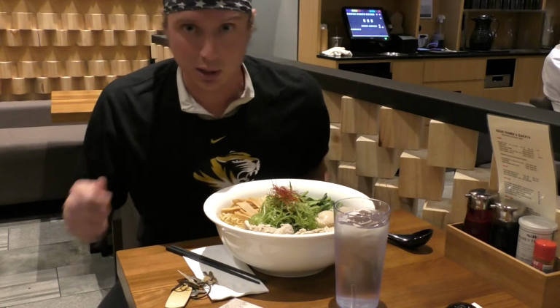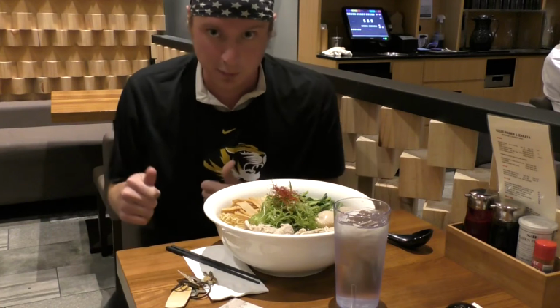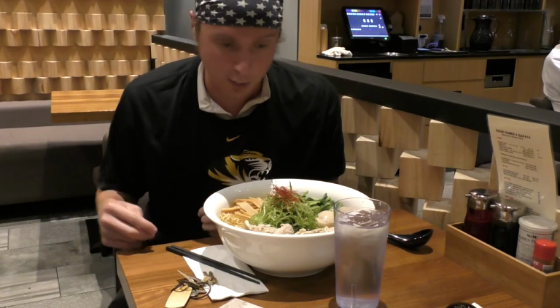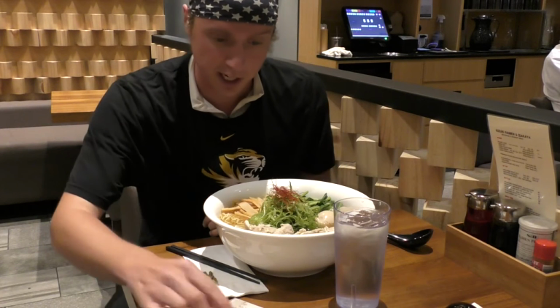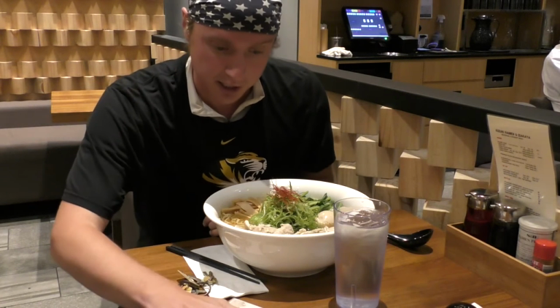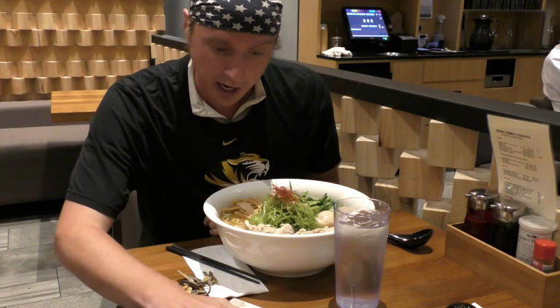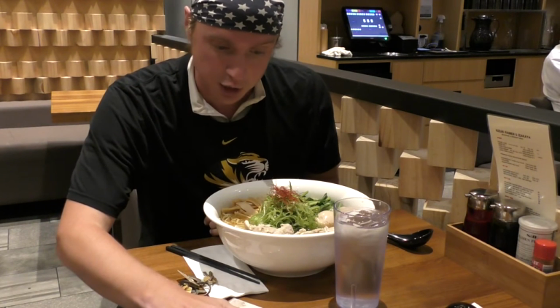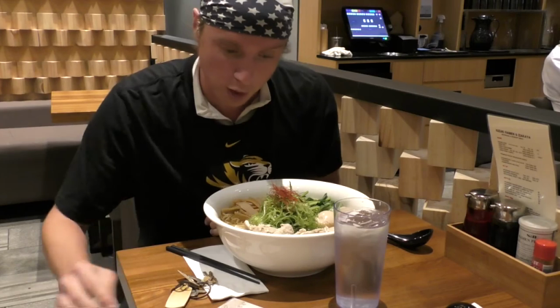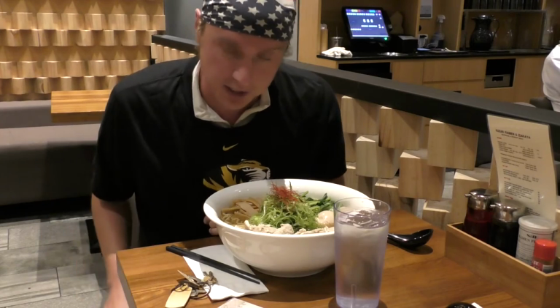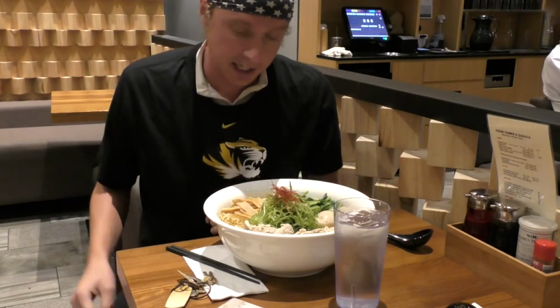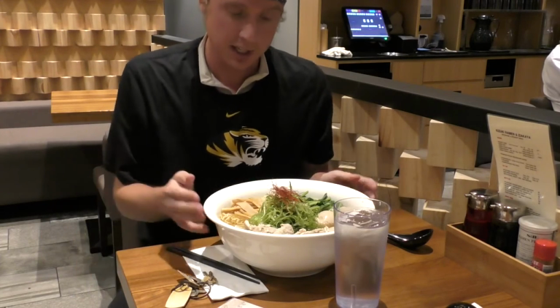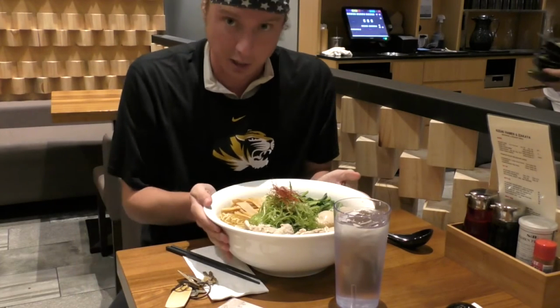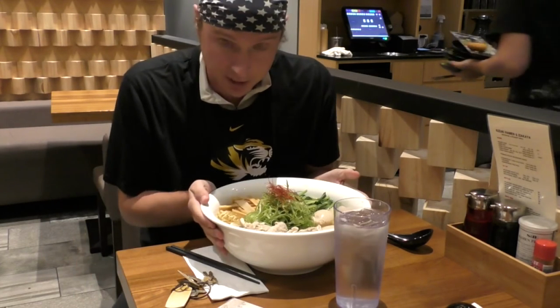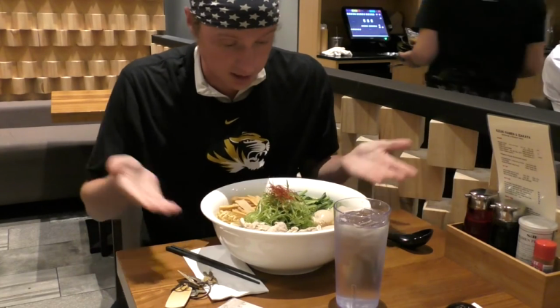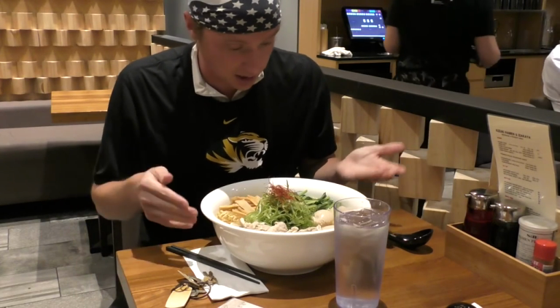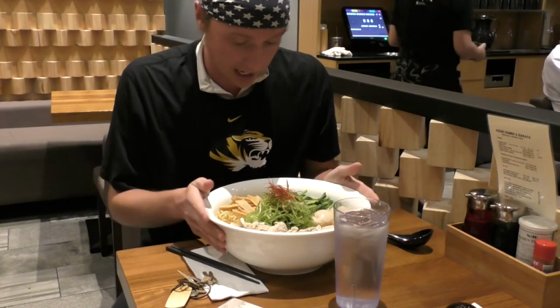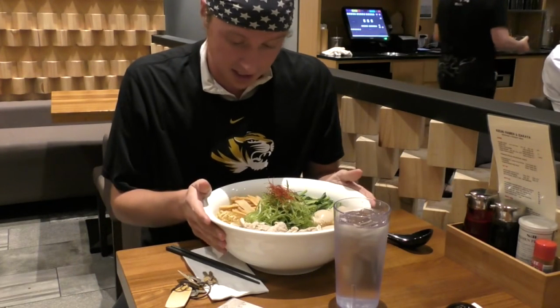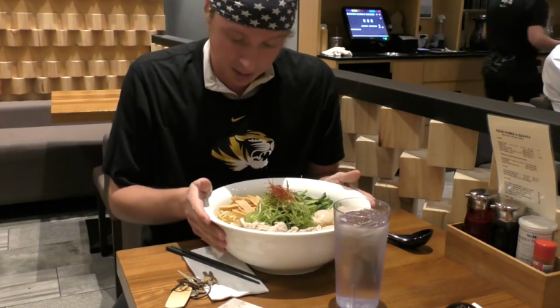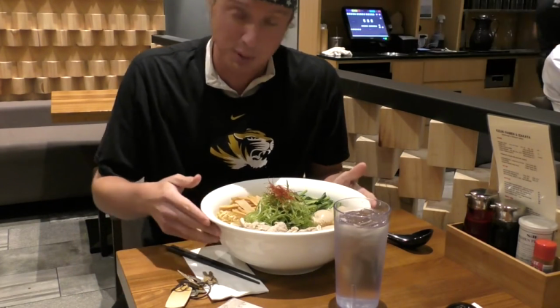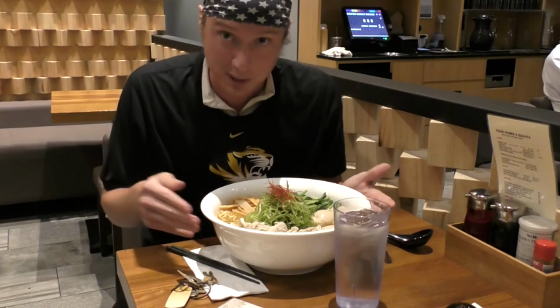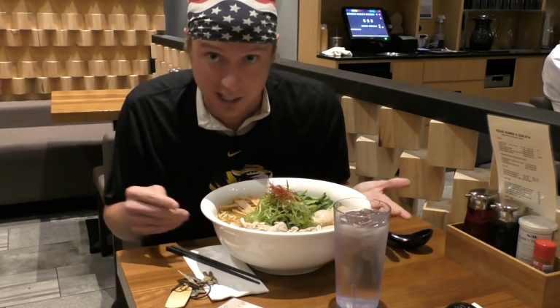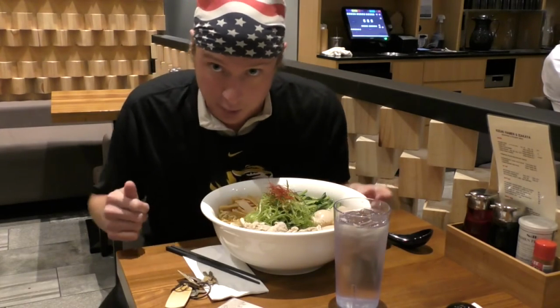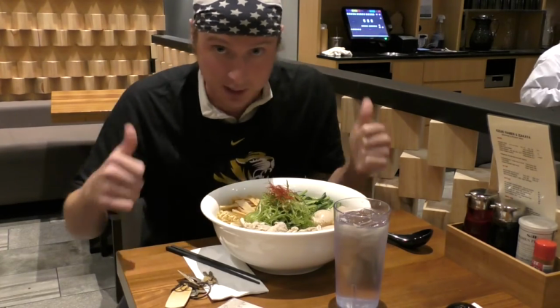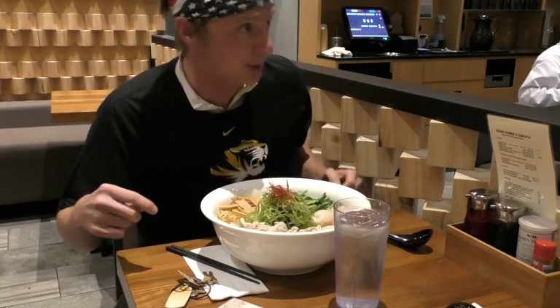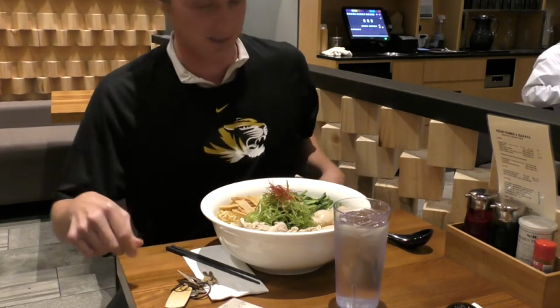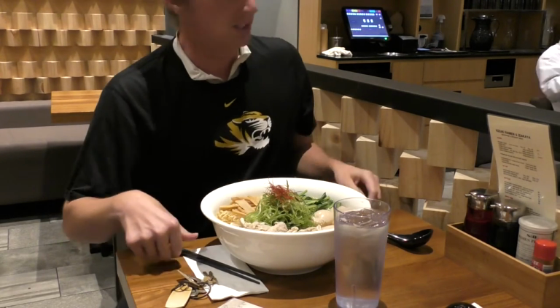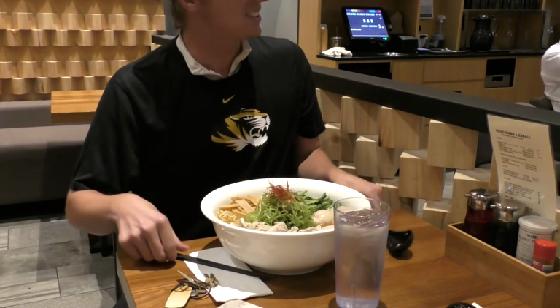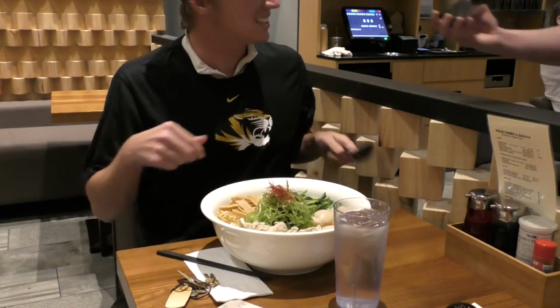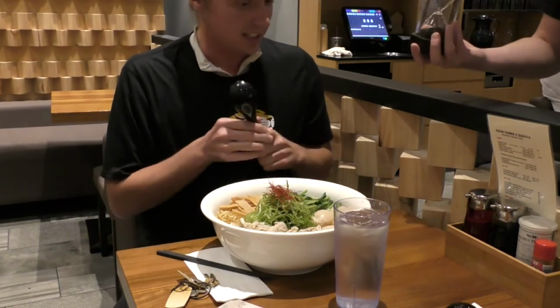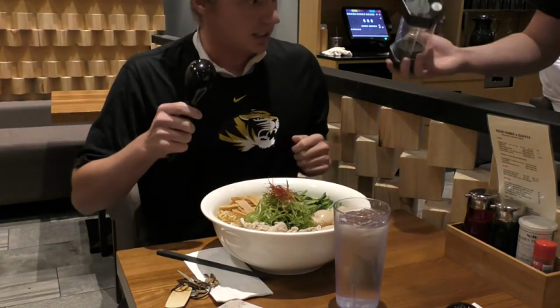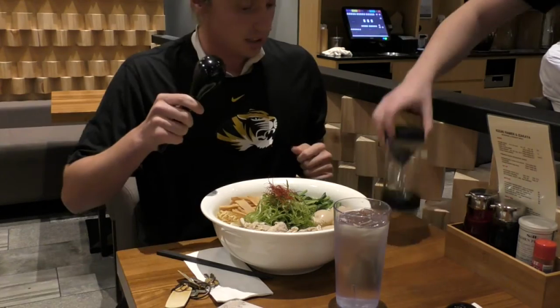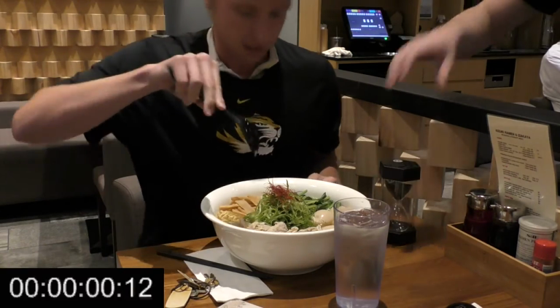Tonight I'm in Carmel, Indiana at Kazuki Ramen and Izzy Kaya, taking on their ramen challenge. It's a big bowl of ramen and I've got 30 minutes. Let's do it. On the mark, get set, and go.